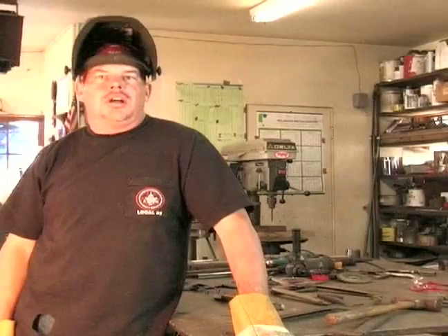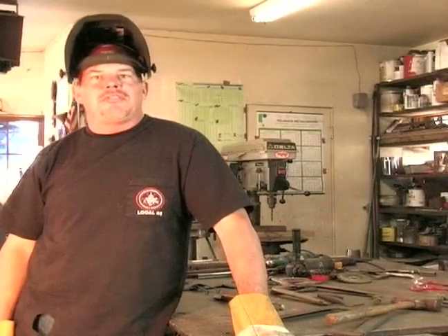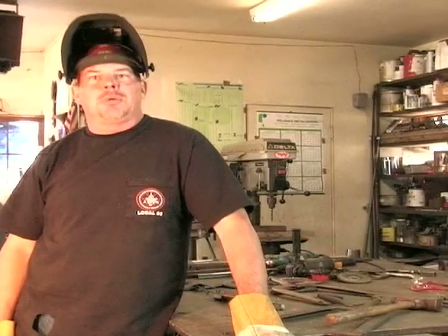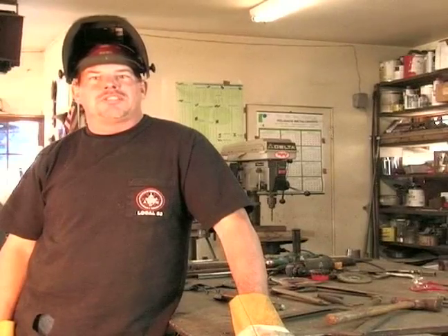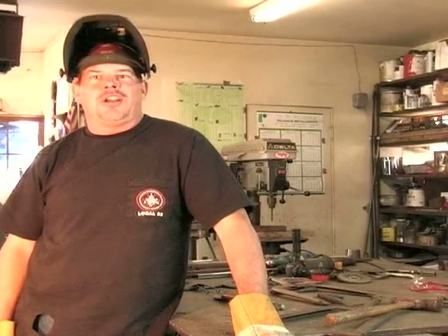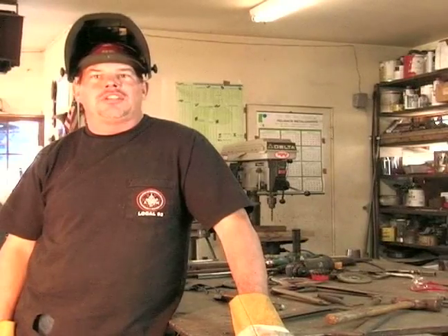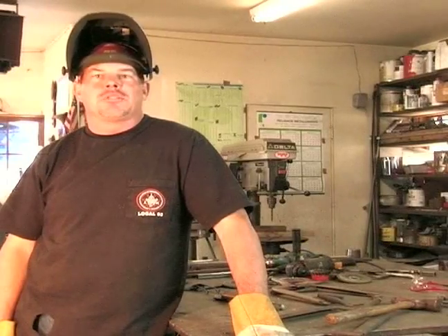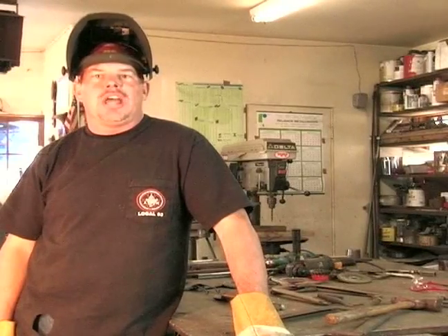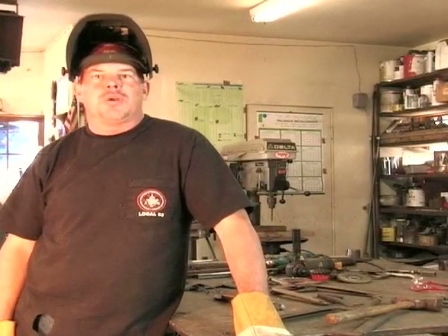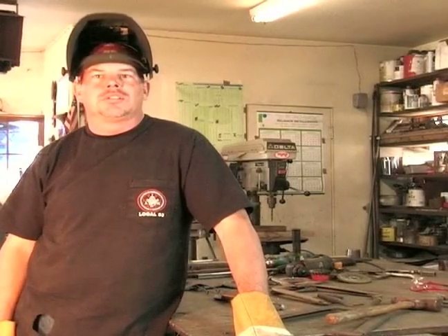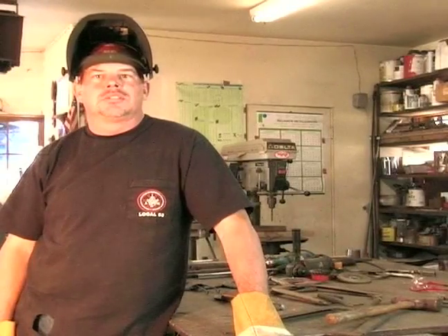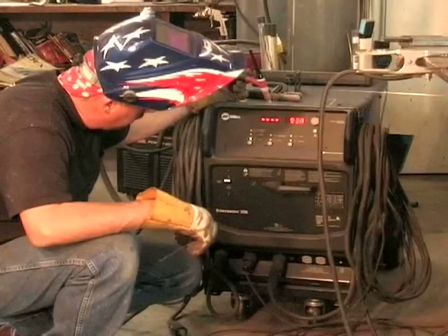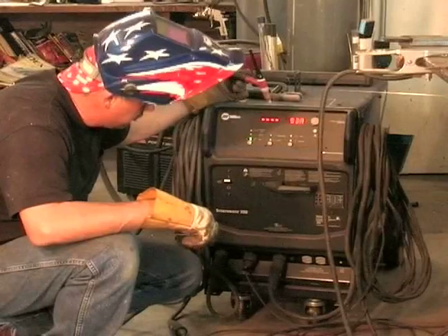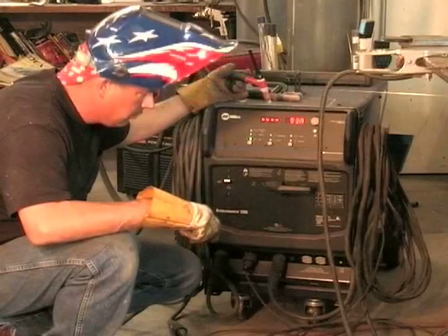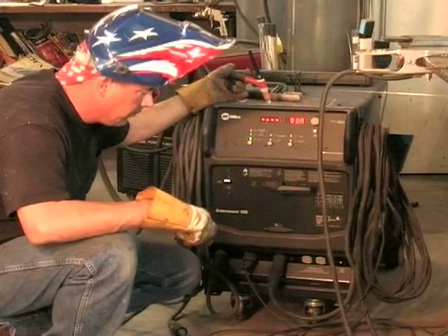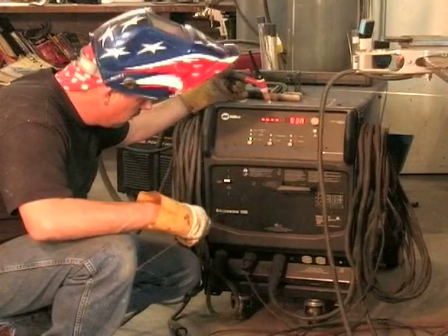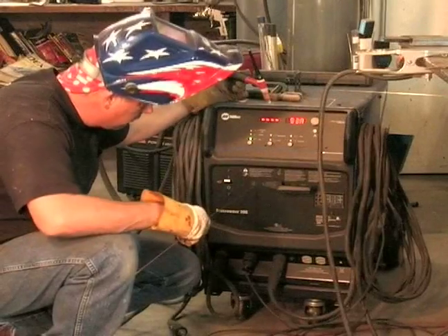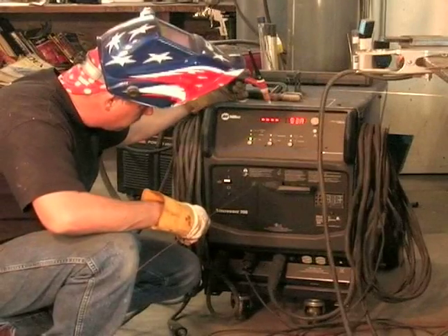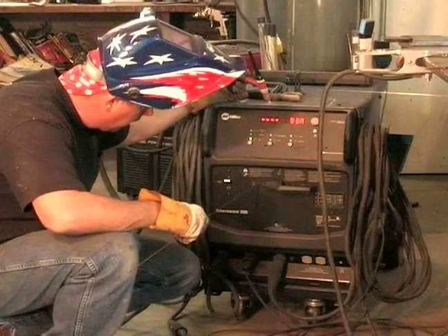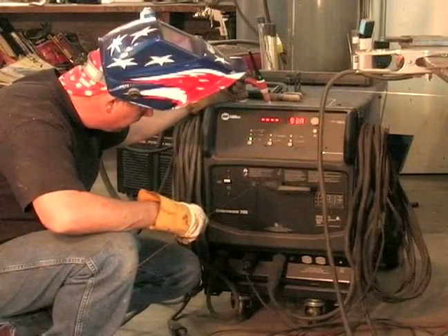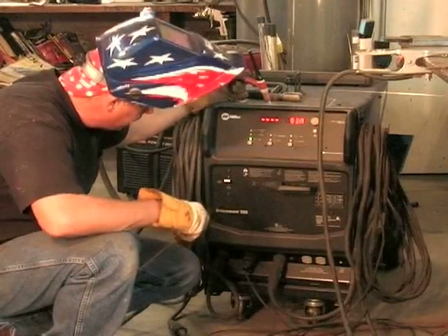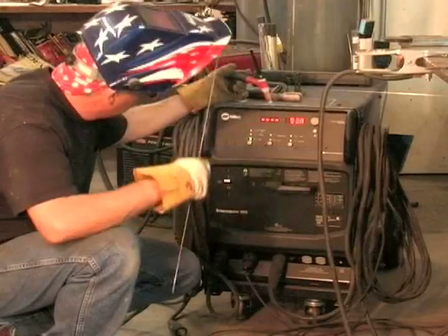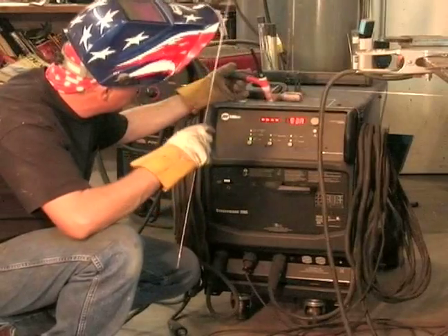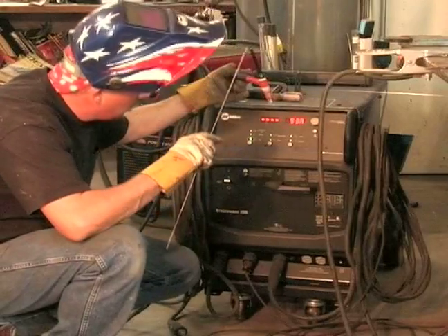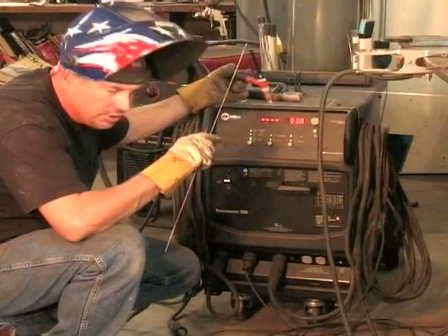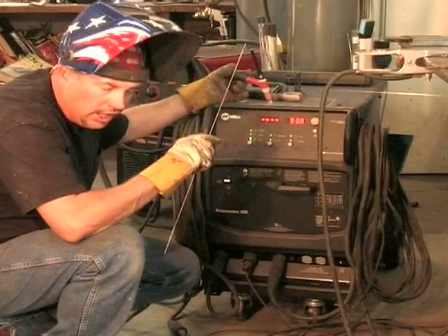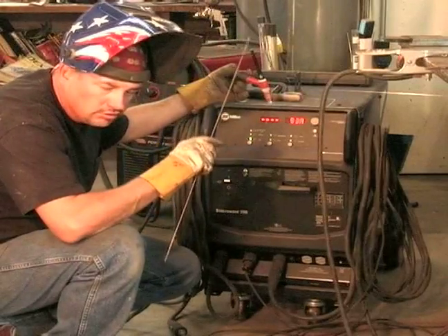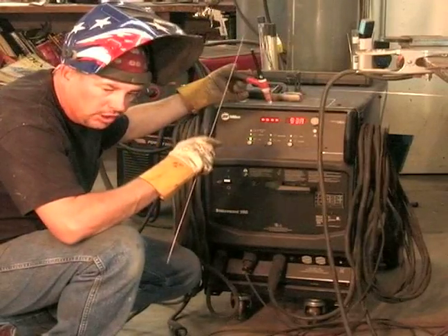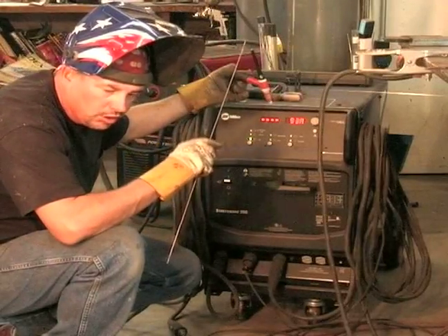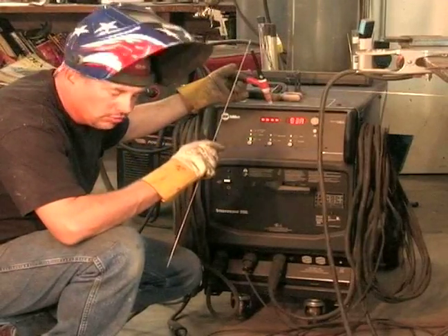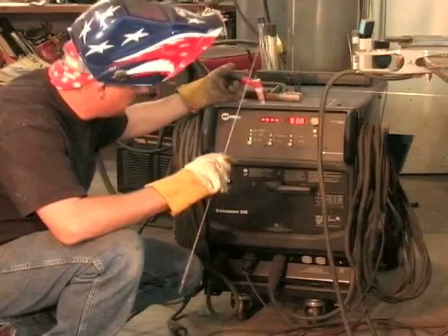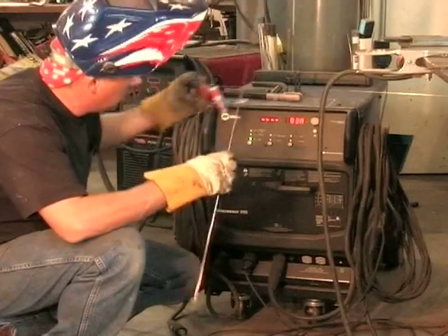On behalf of Expert Village, I'm Terry, and today I'm going to show you how to use a welder. This is a TIG welder. It runs on reverse polarity, and it uses a shielding gas. This particular one is 100% argon.